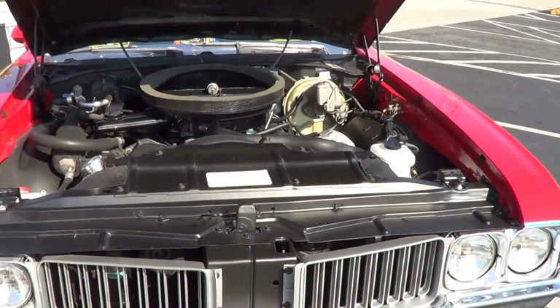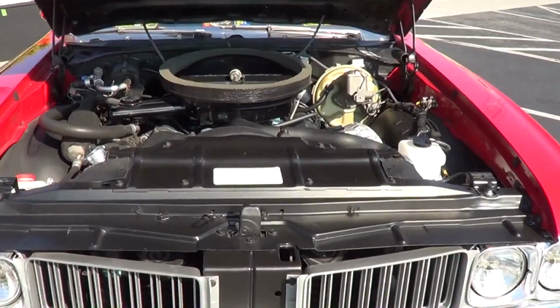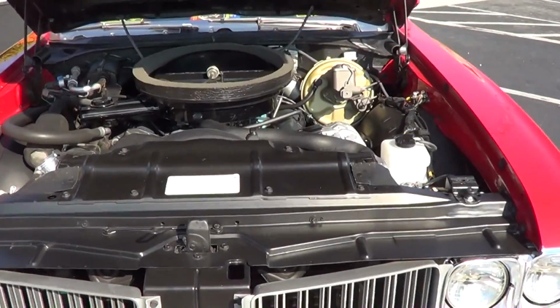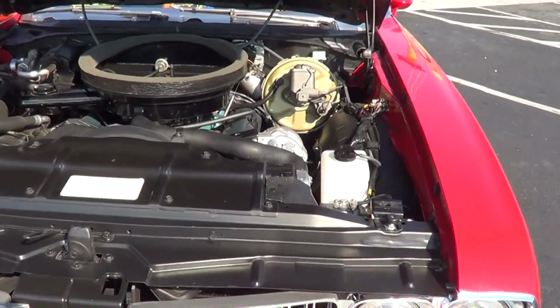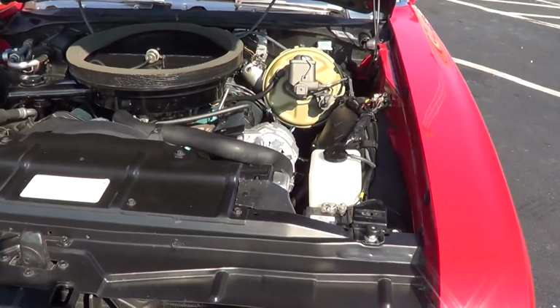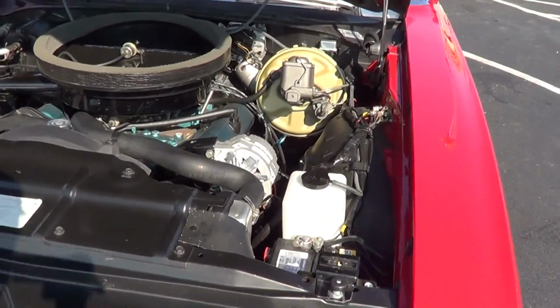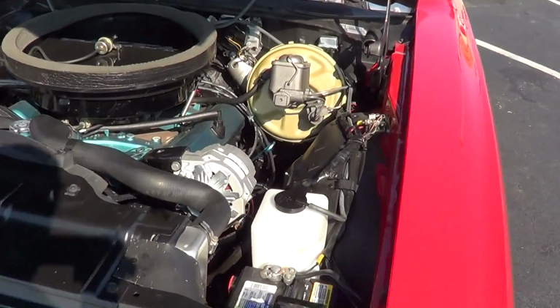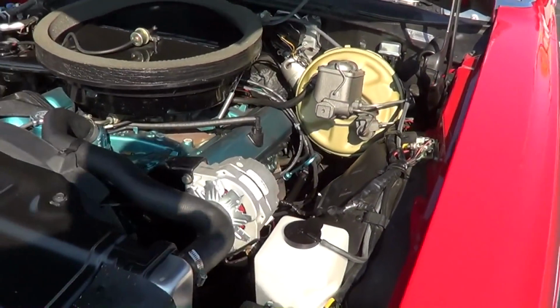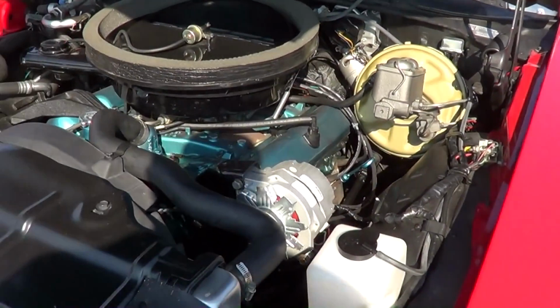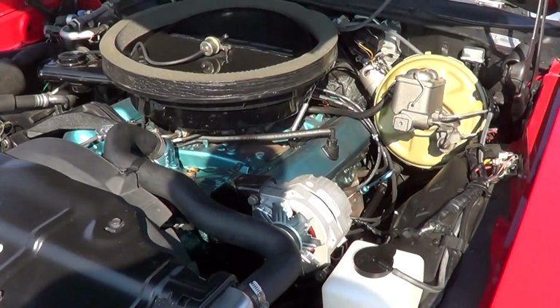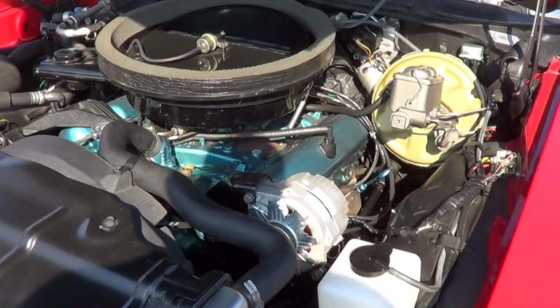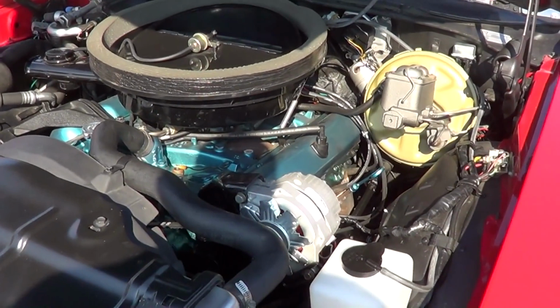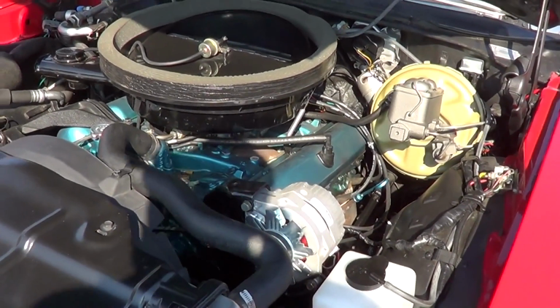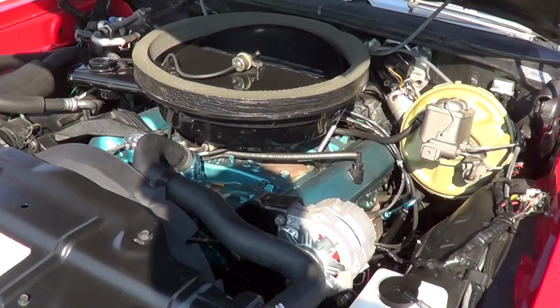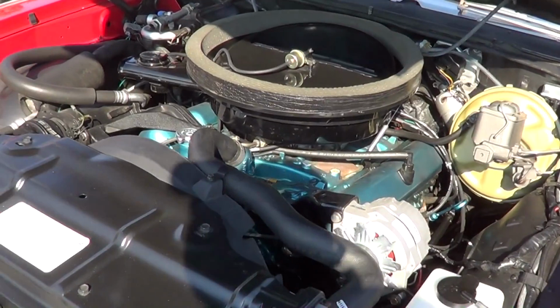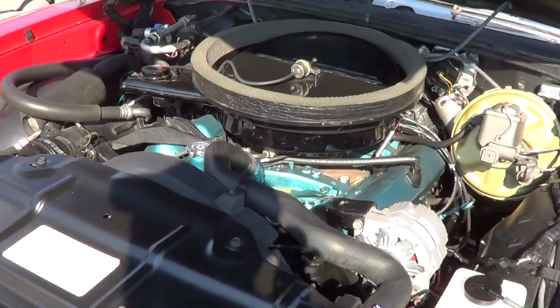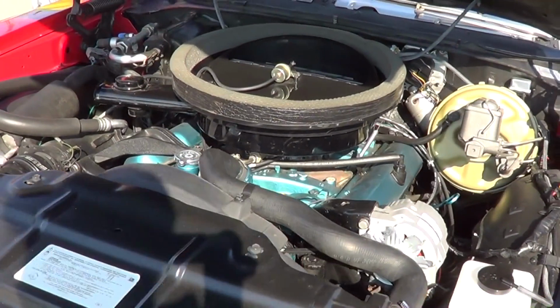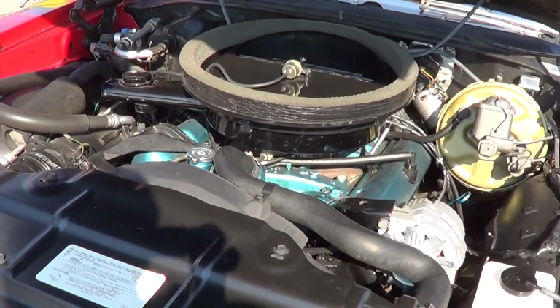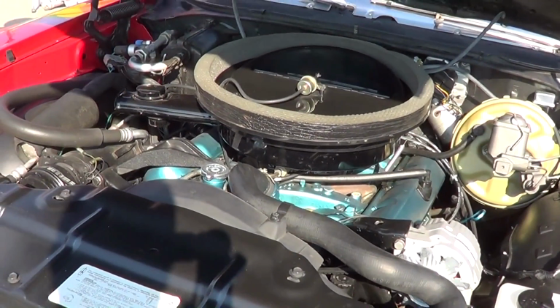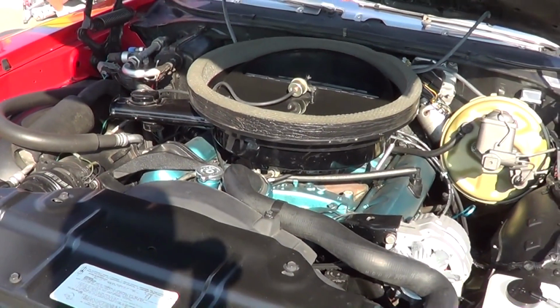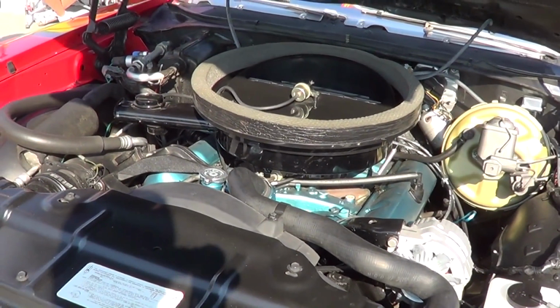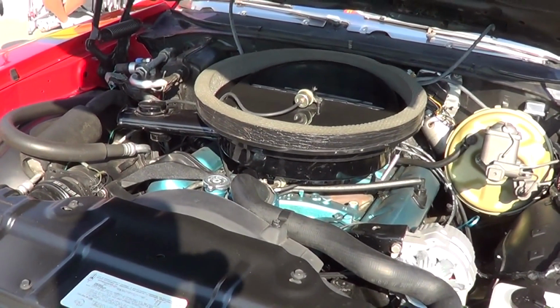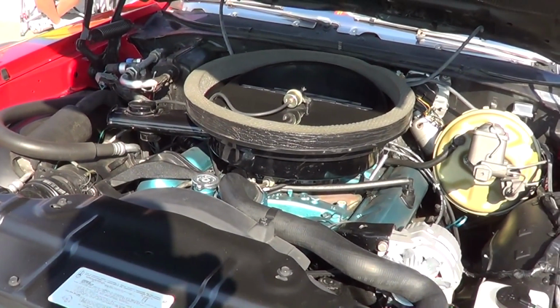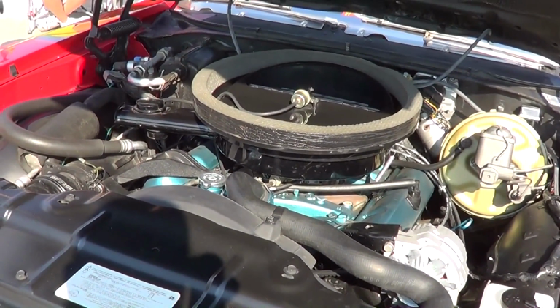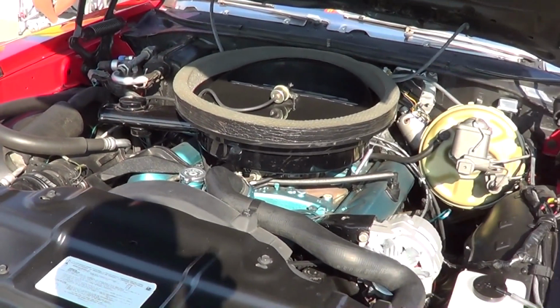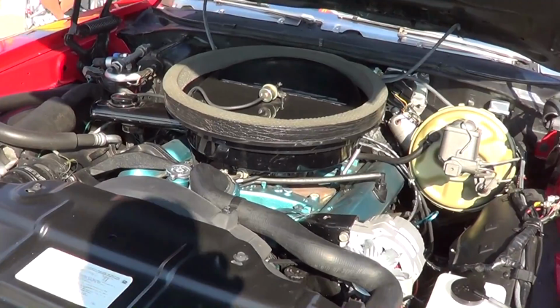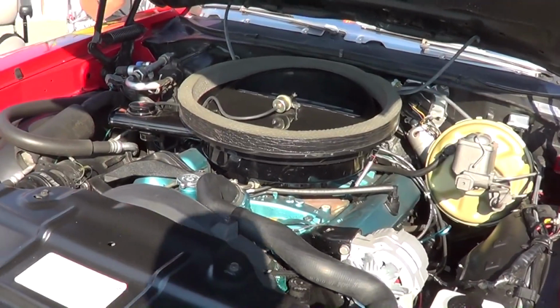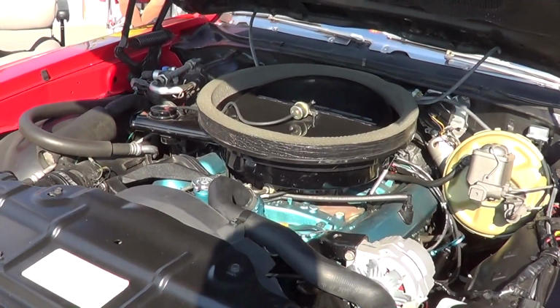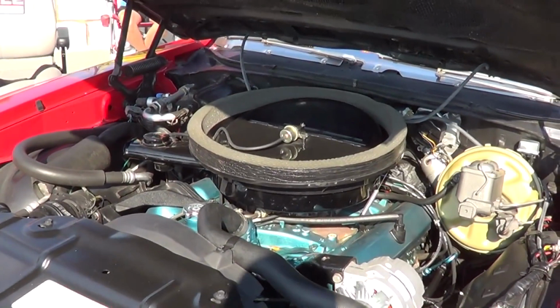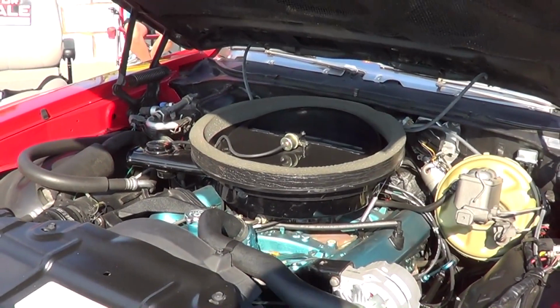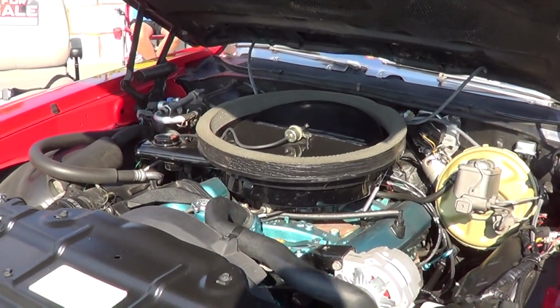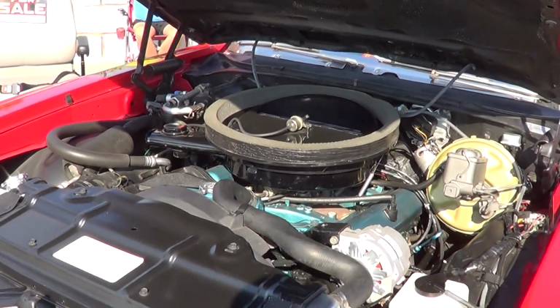We're lucky enough to have the gentleman that owns it here so he can open the hood for me. It's a numbers matching car and all that, I'm guessing. Yeah, that's nice man. Very nice.